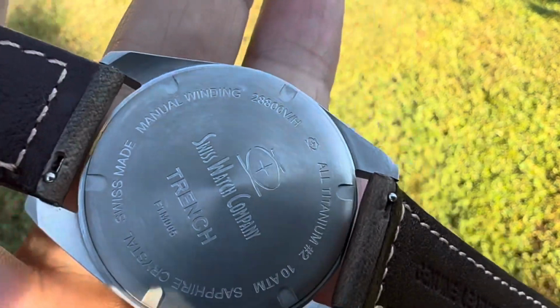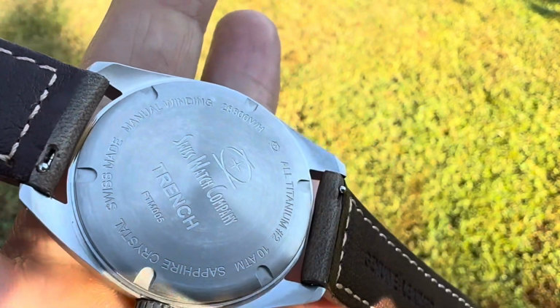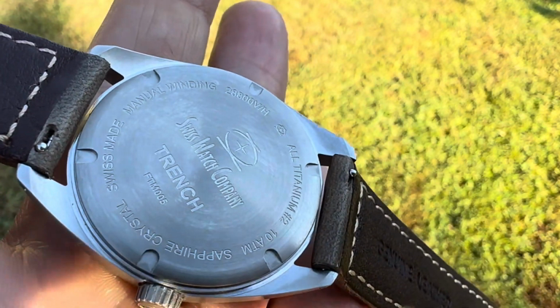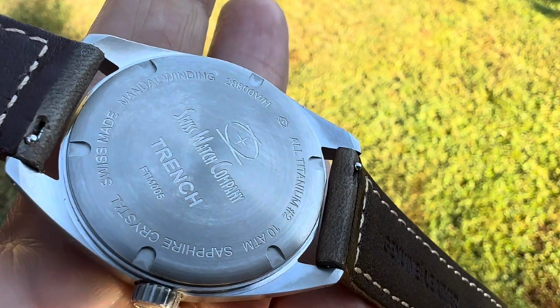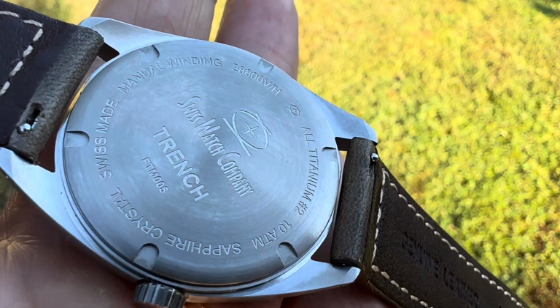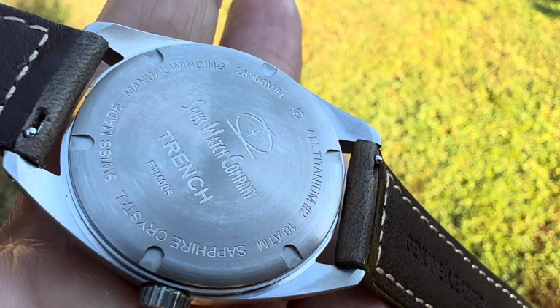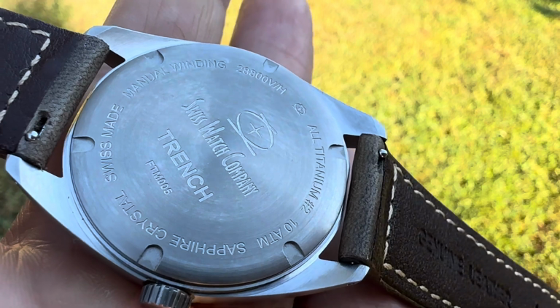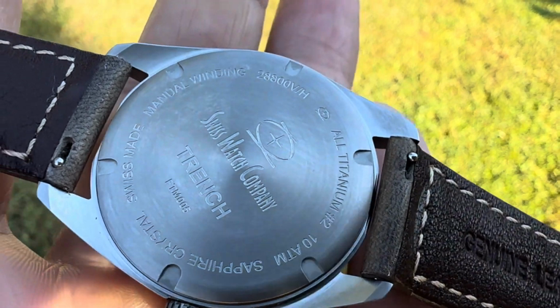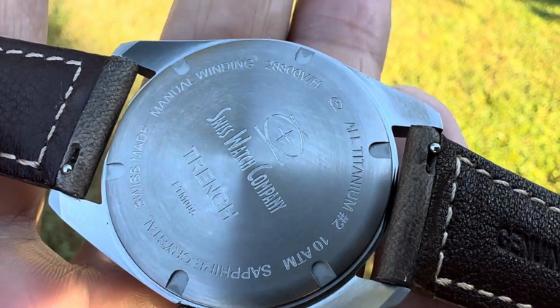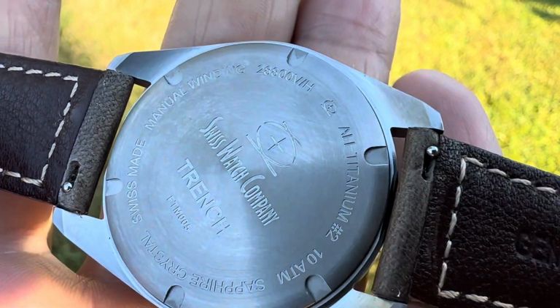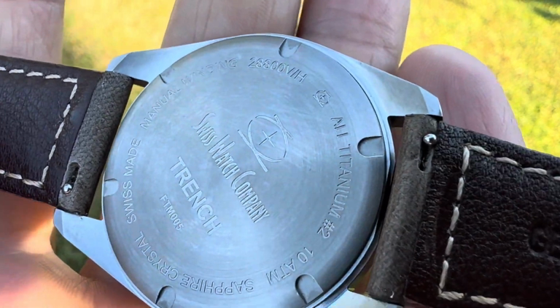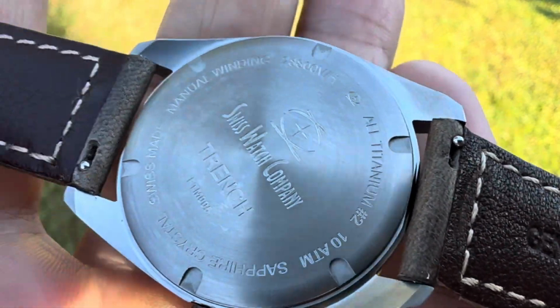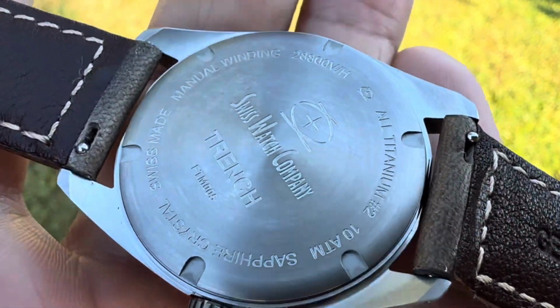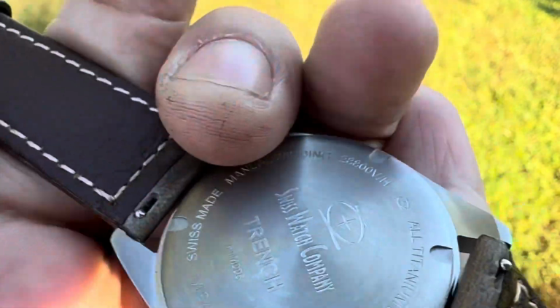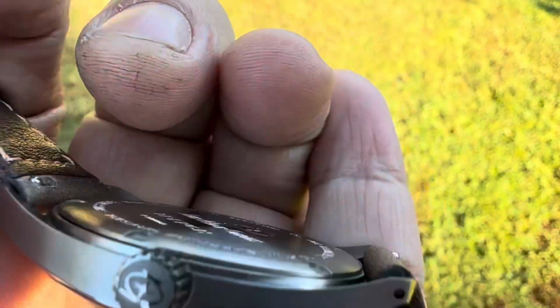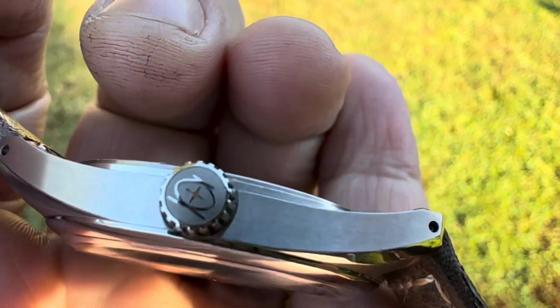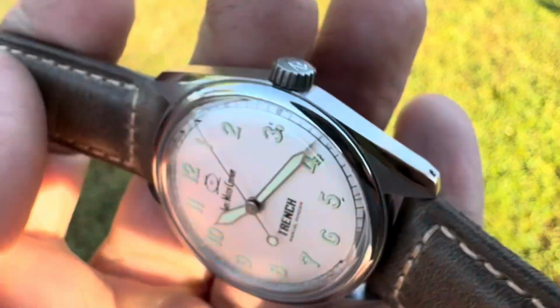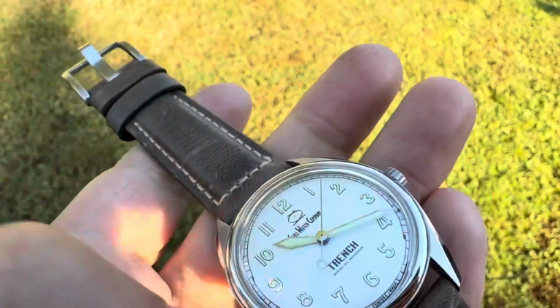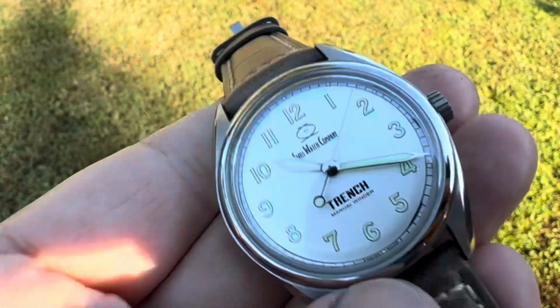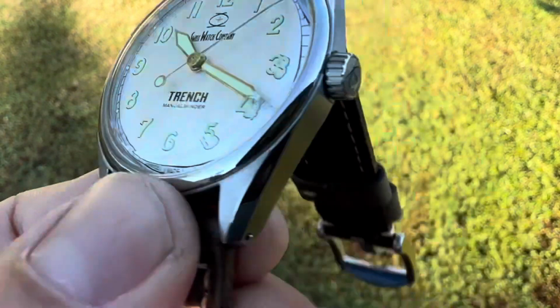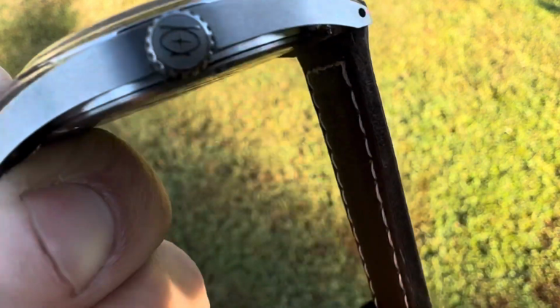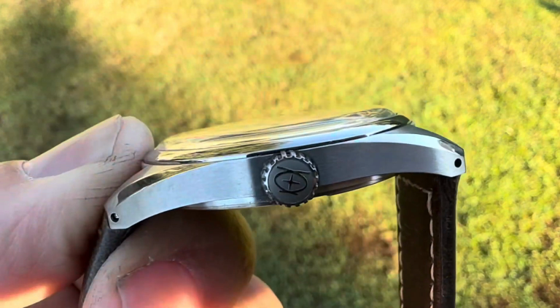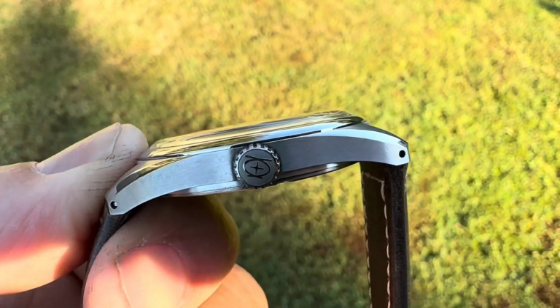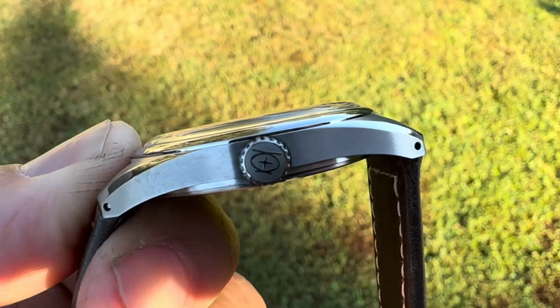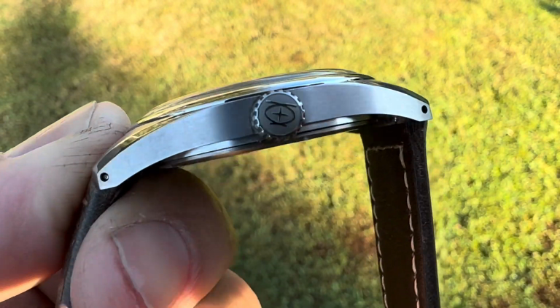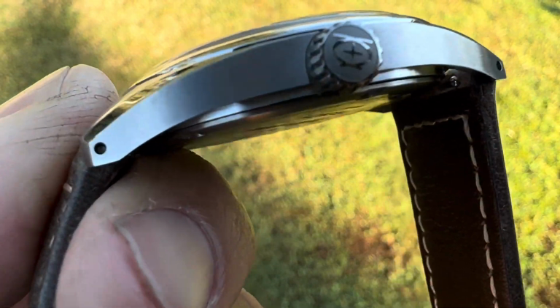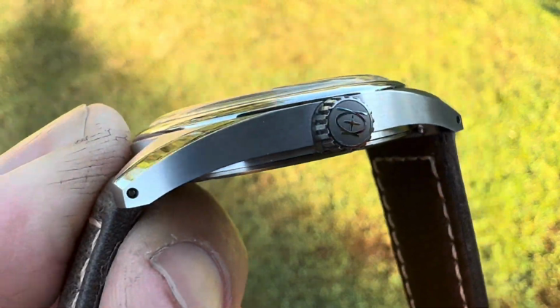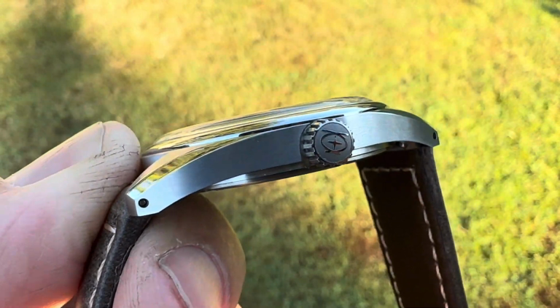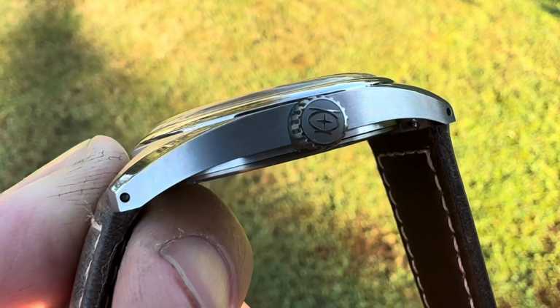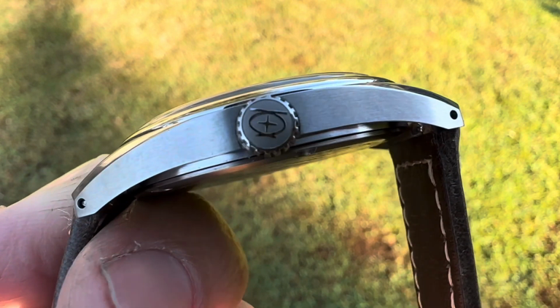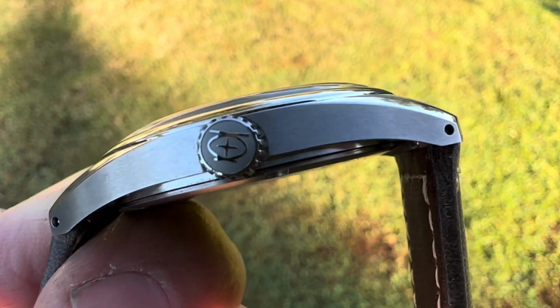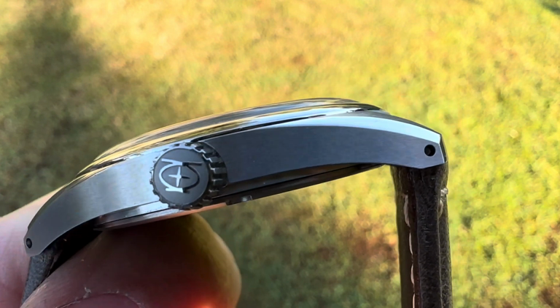There is the case back — it does have a screw-down case back. Very well done. Swiss Watch Company does a very good job with their watches. I've had the divers on the channel before in the past, but you can see that brushing is done very well.